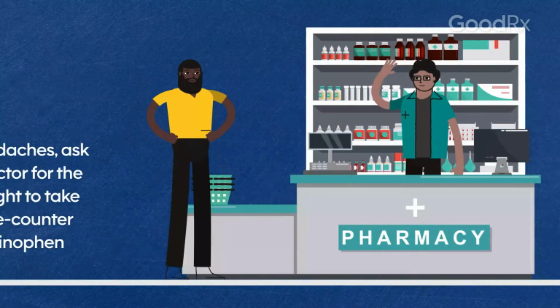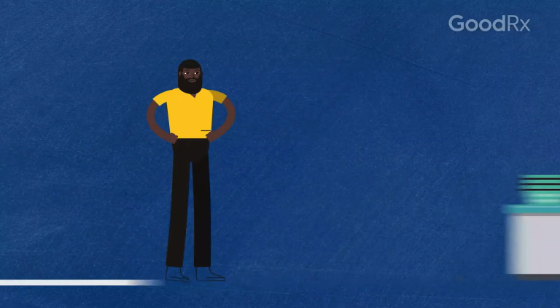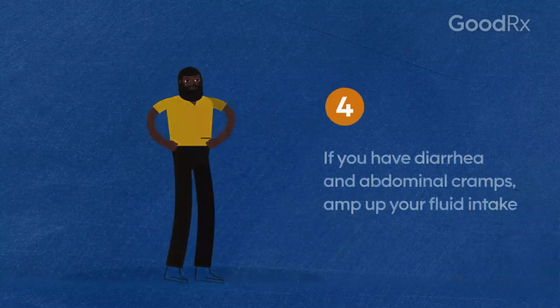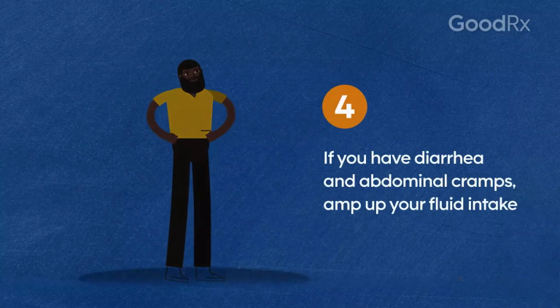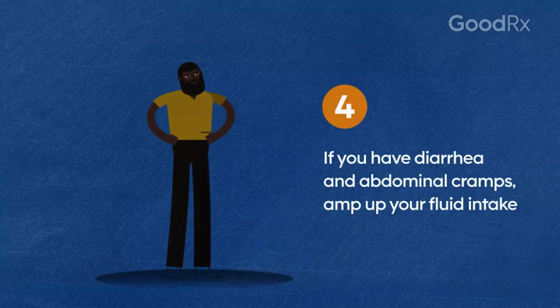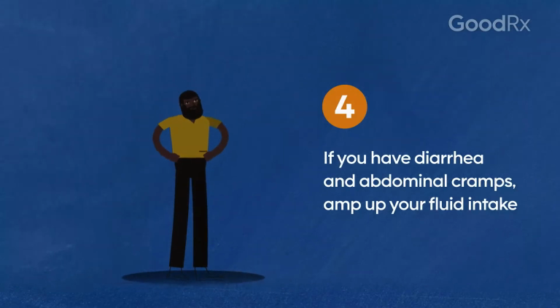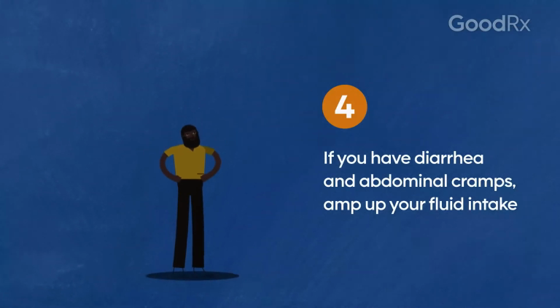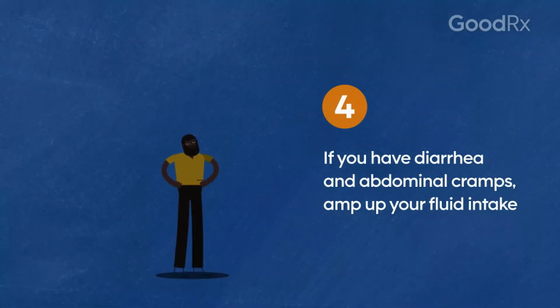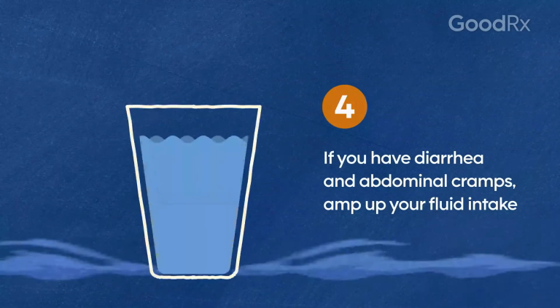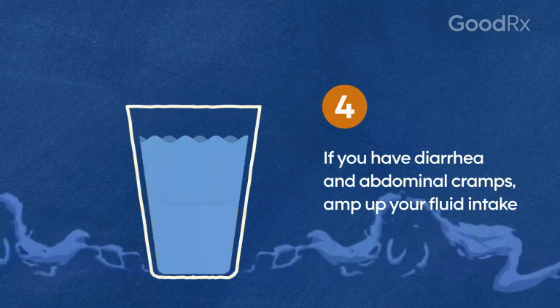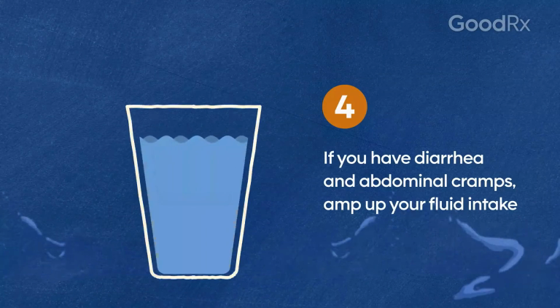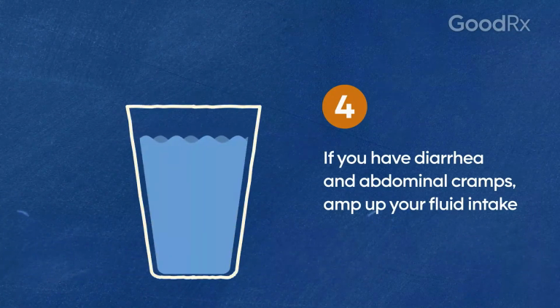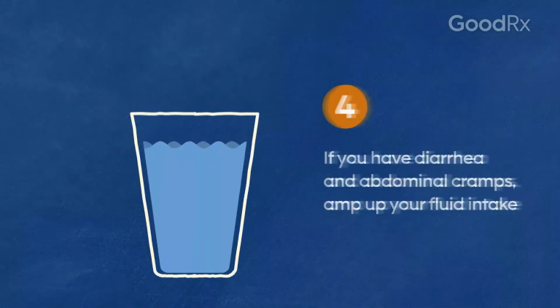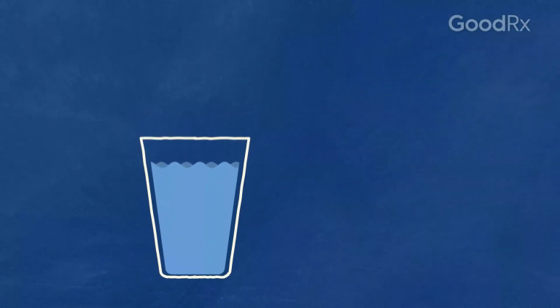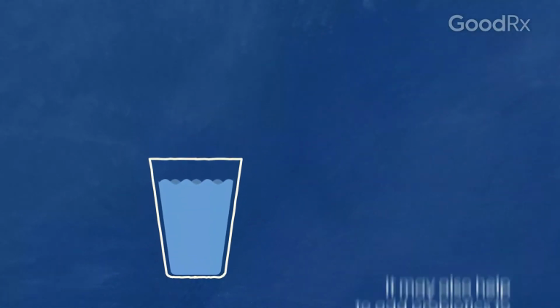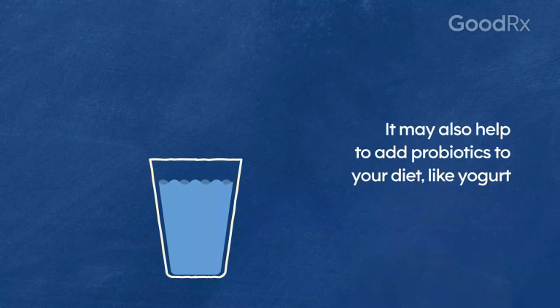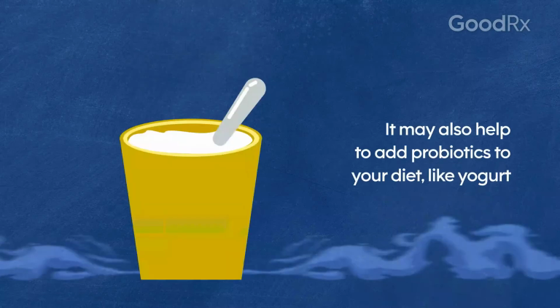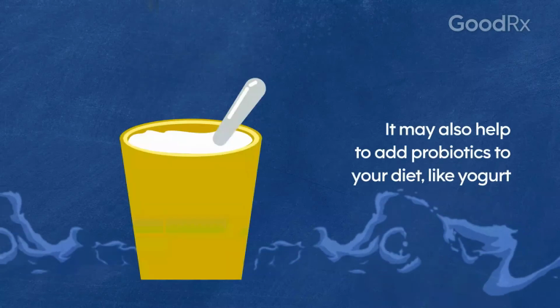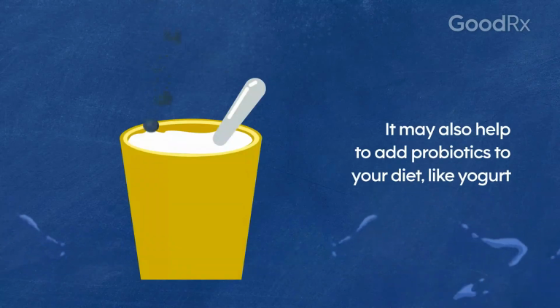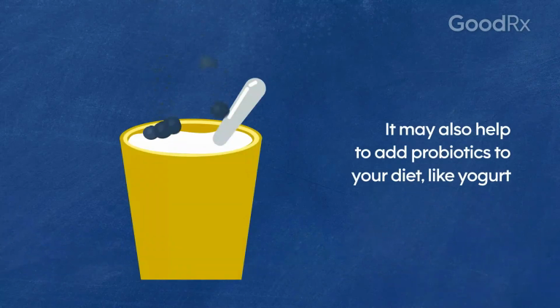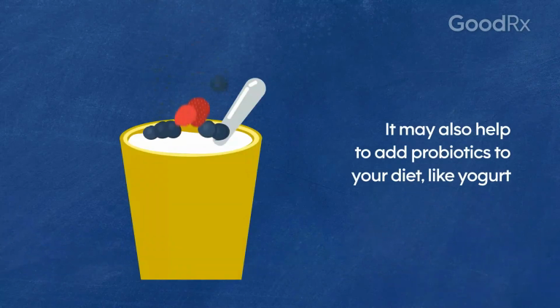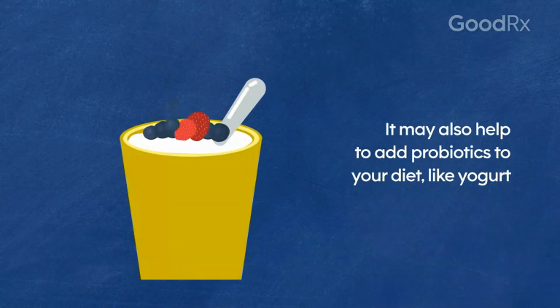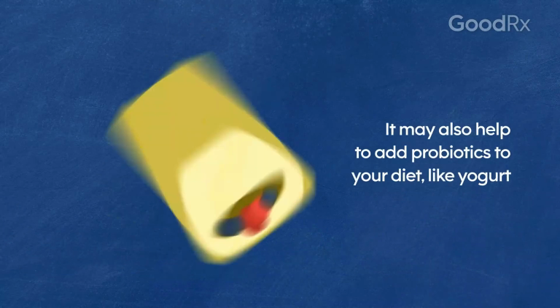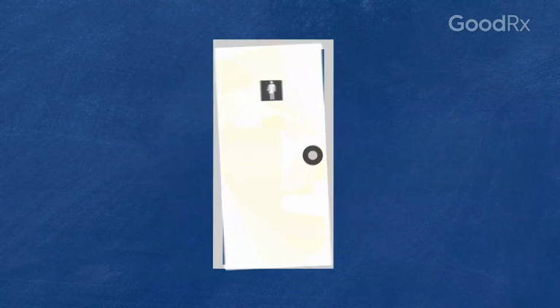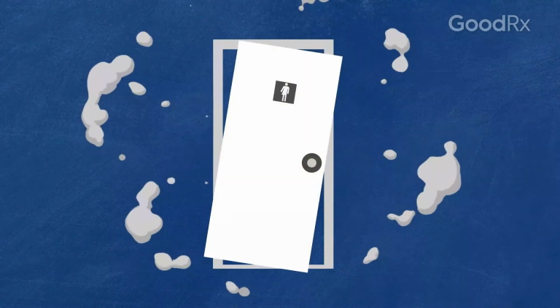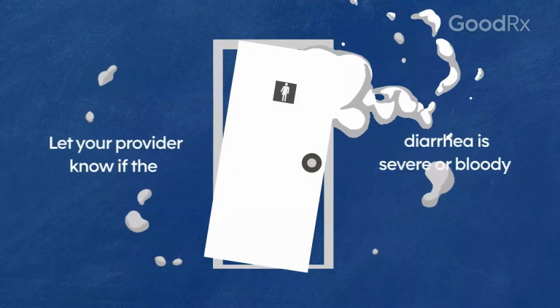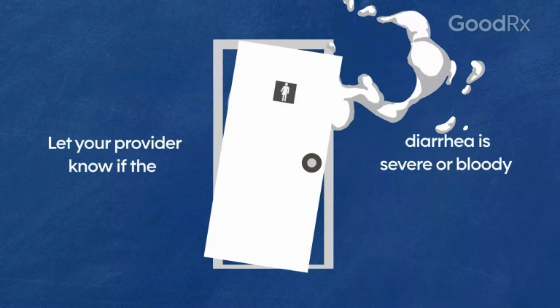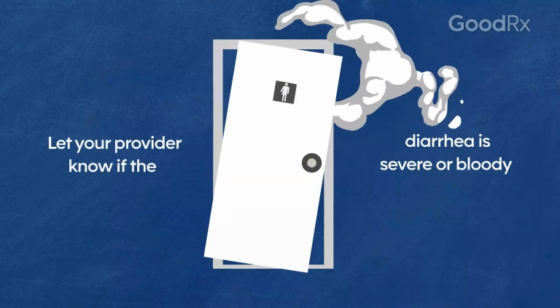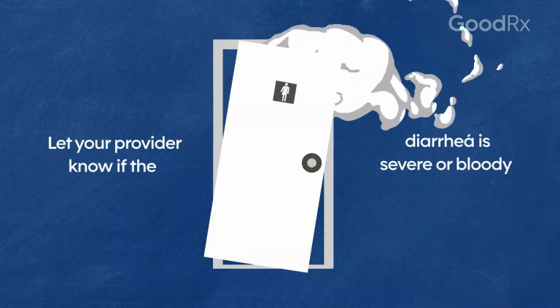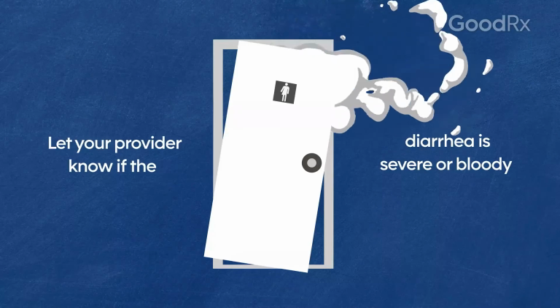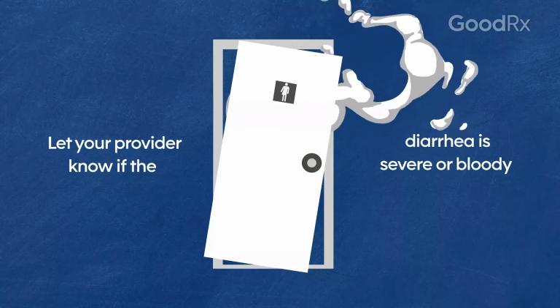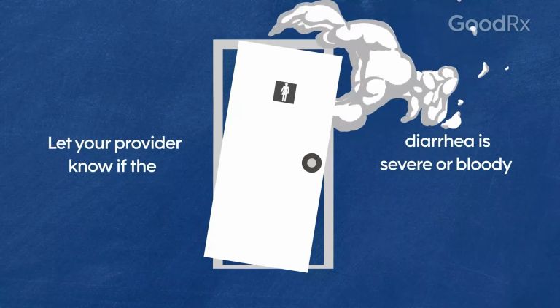If you have diarrhea and abdominal cramps, amp up your fluid intake. It may also help to add probiotics to your diet, like yogurt. Let your provider know if the diarrhea is severe or bloody.